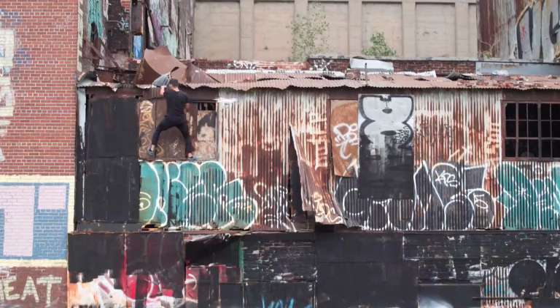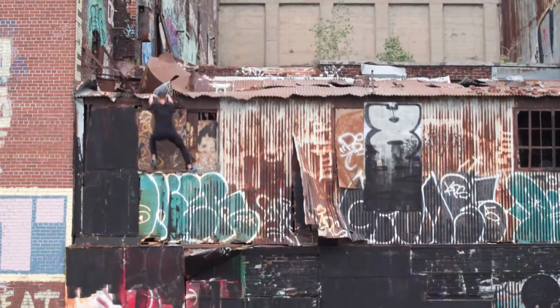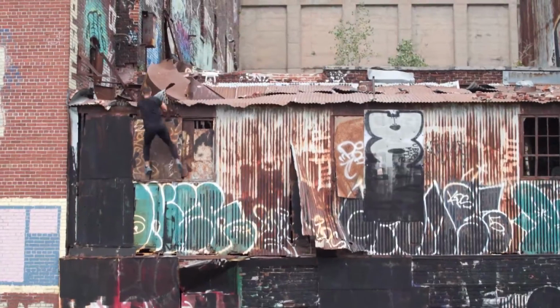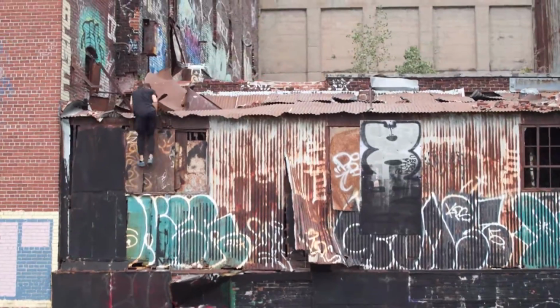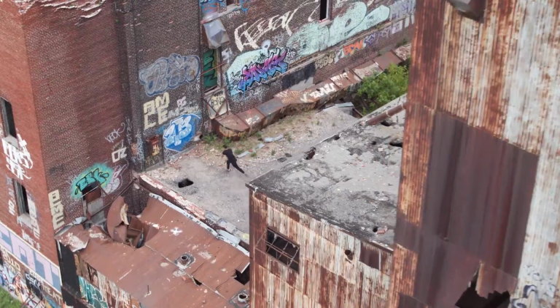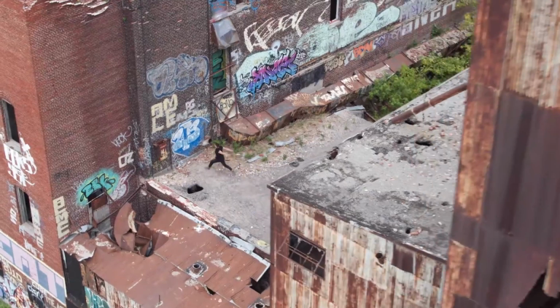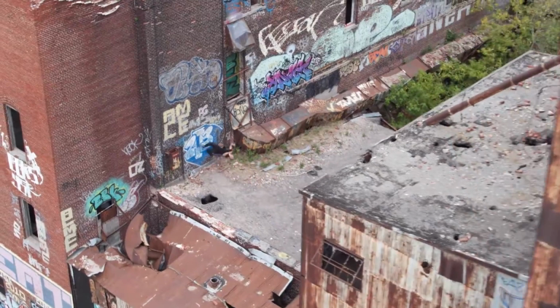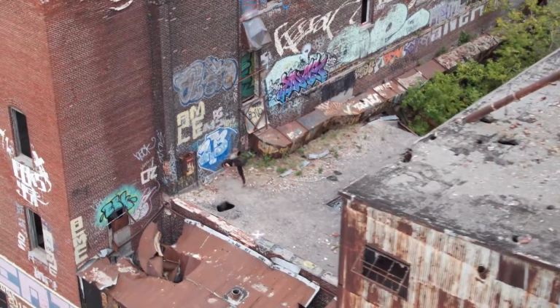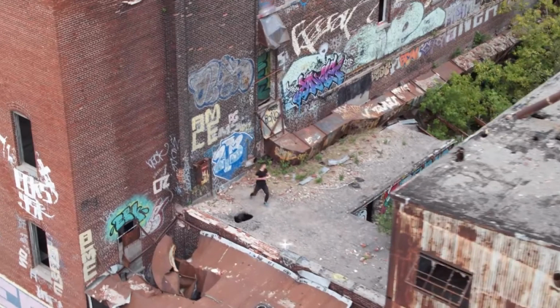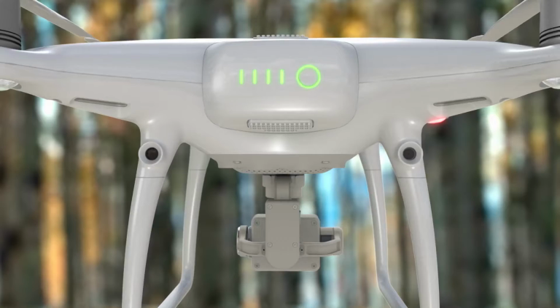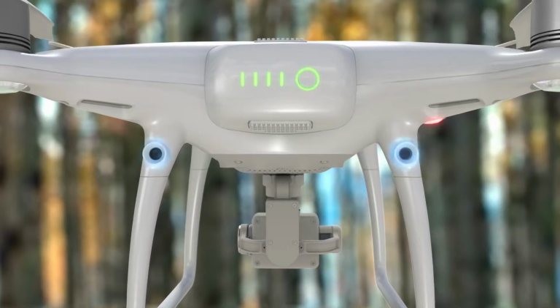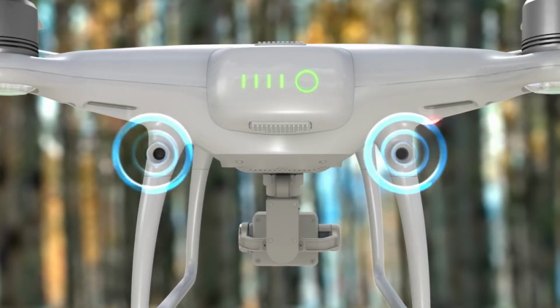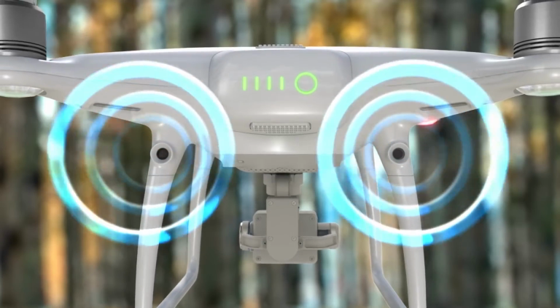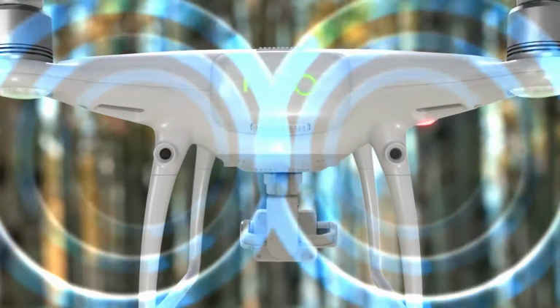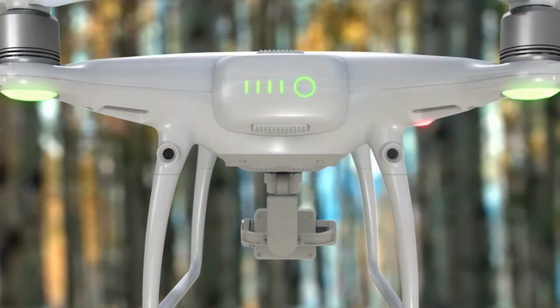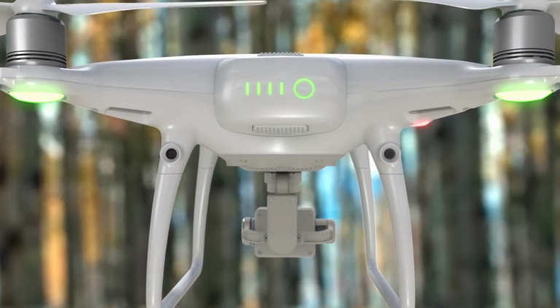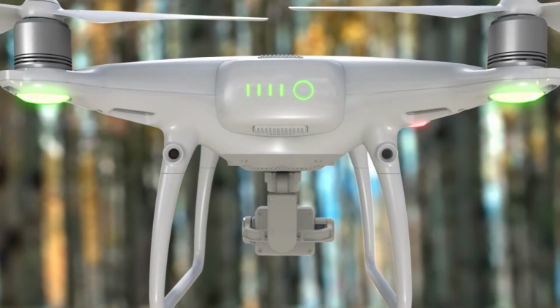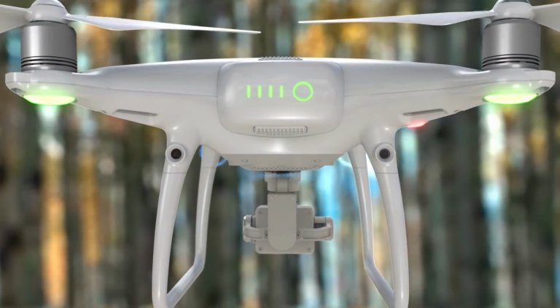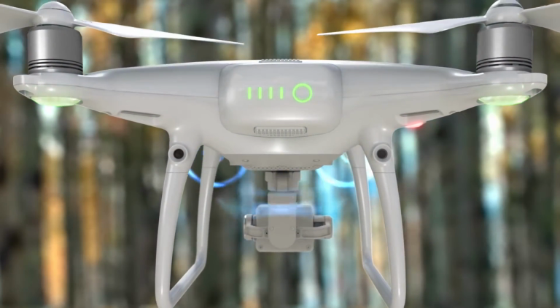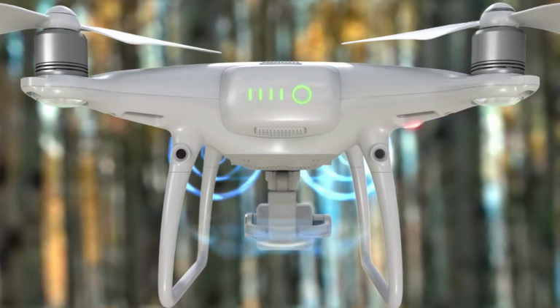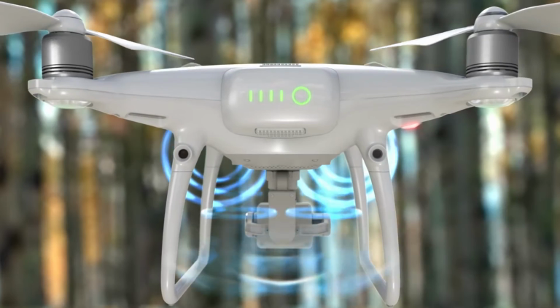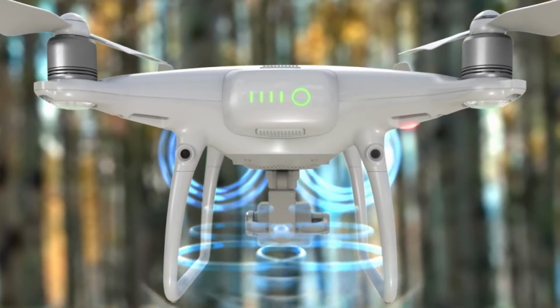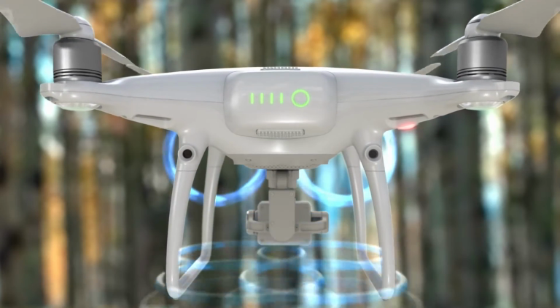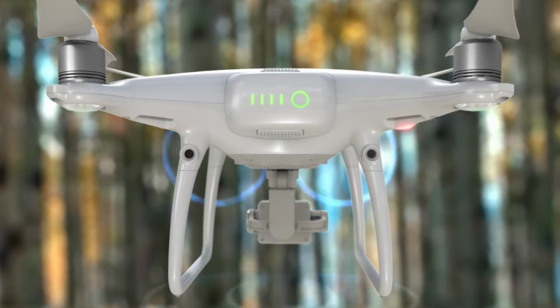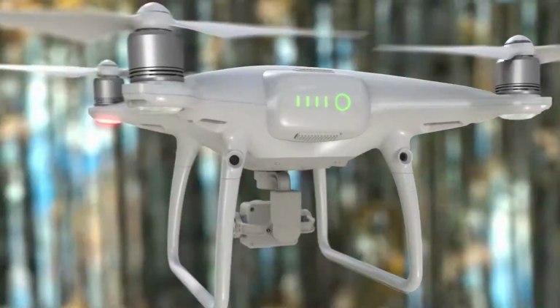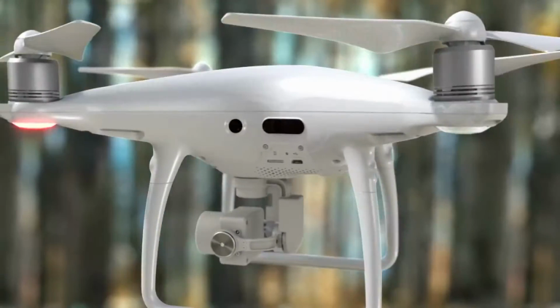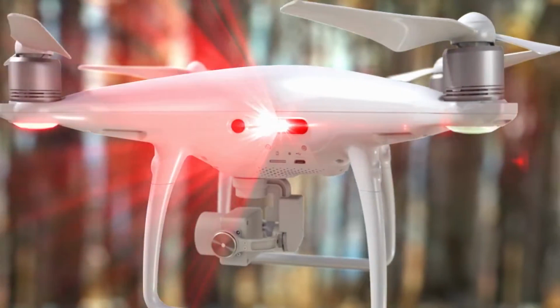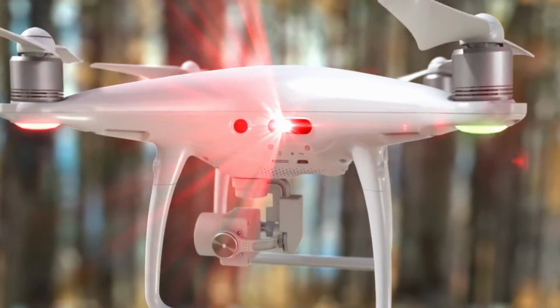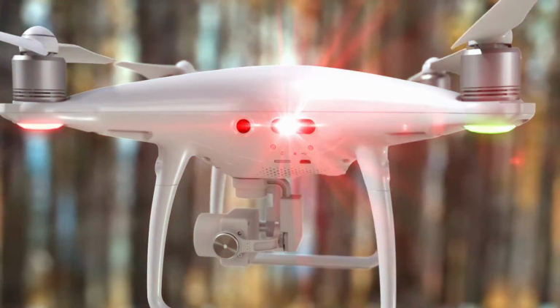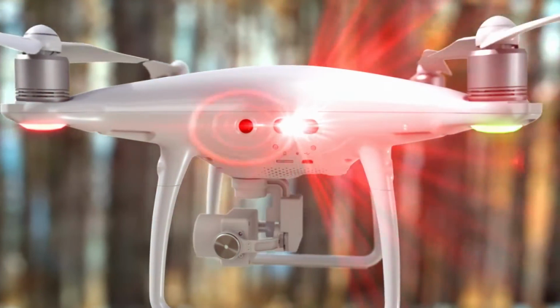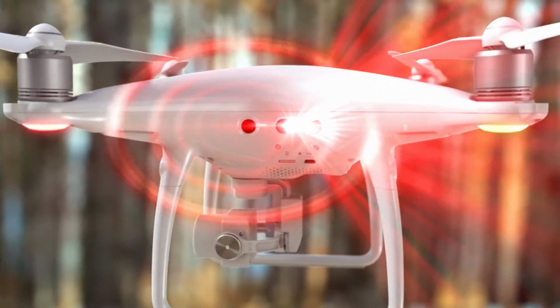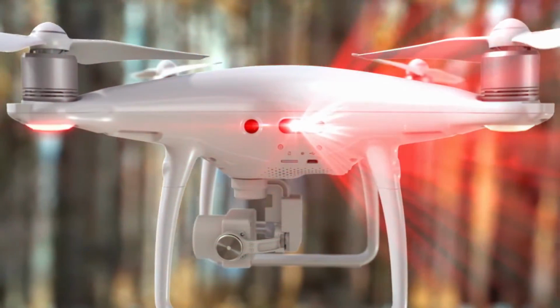Flying the Phantom 4 Pro is even more worry-free. A set of rear visual sensors has been added to existing forward and downward sensors. Combined with new infrared obstacle sensors on its sides,